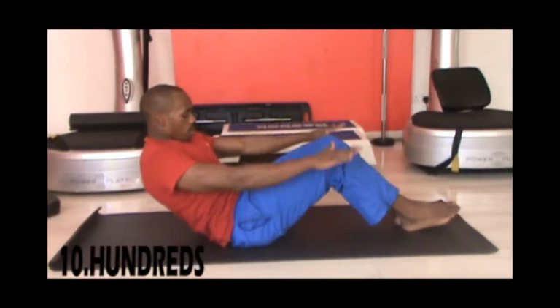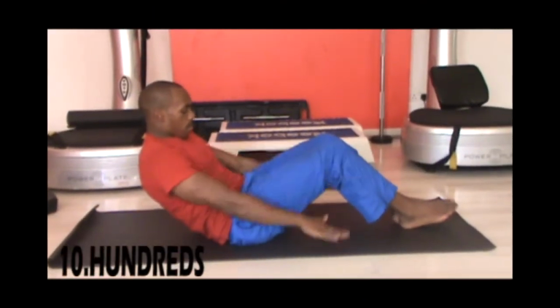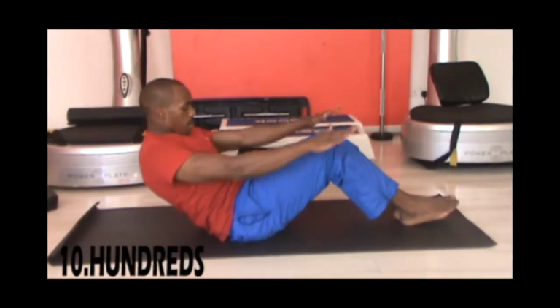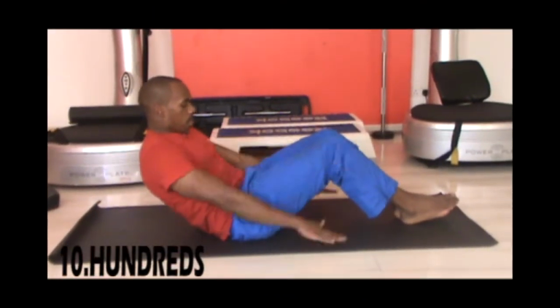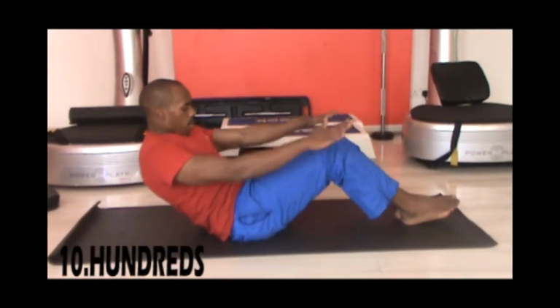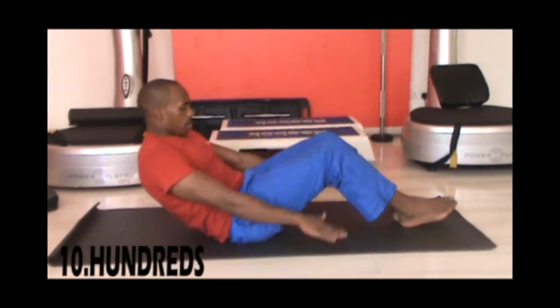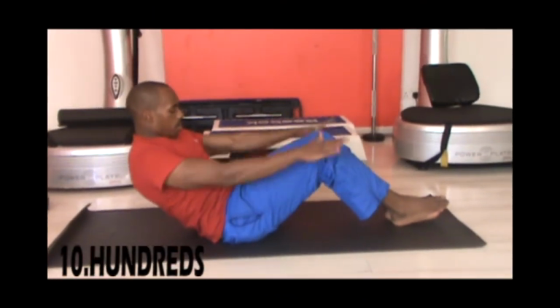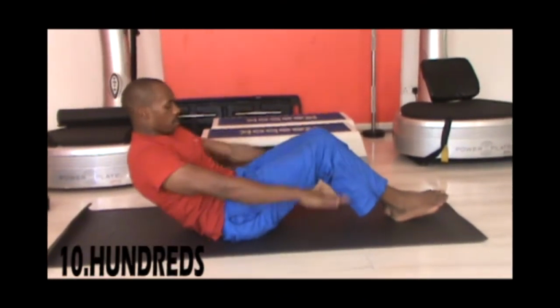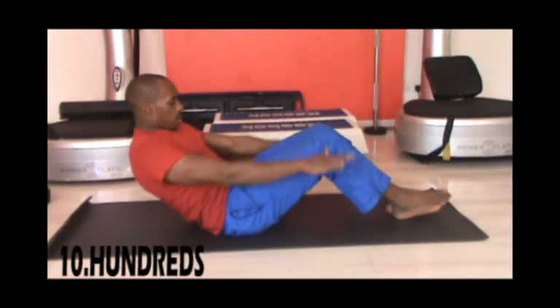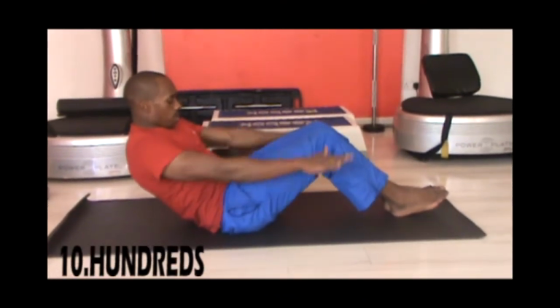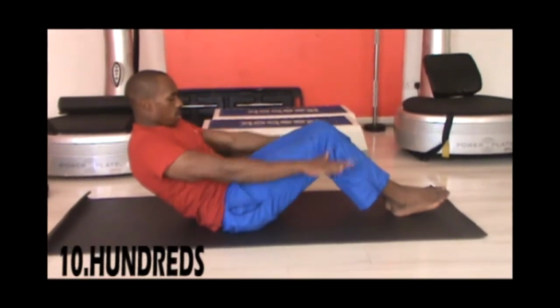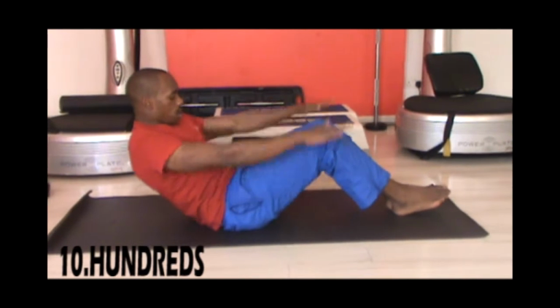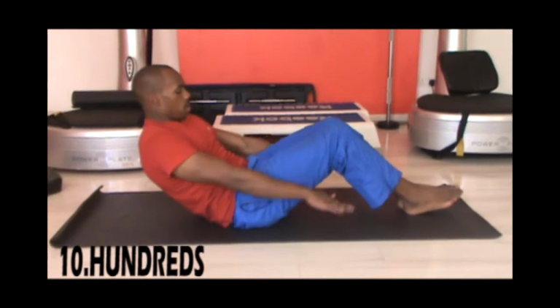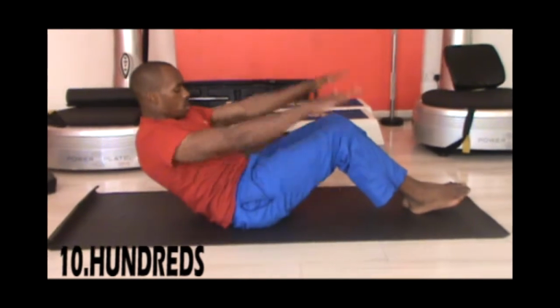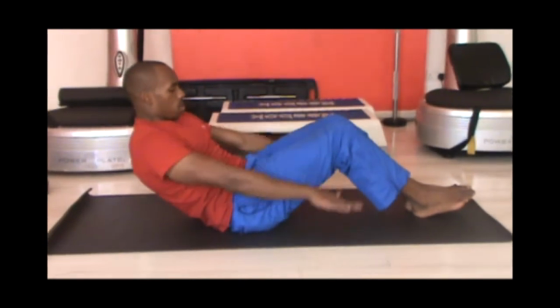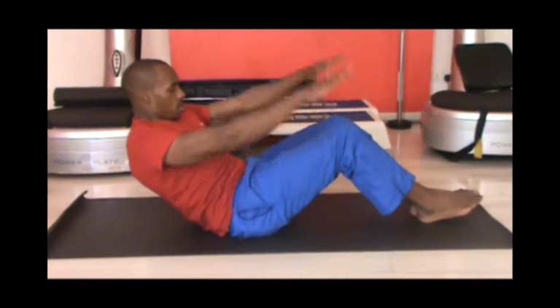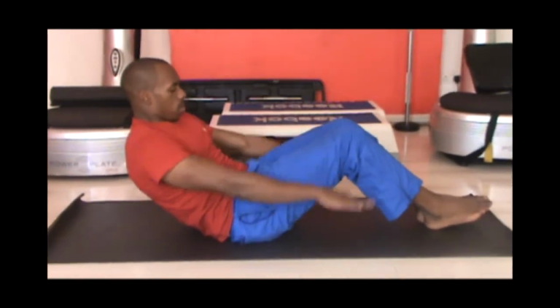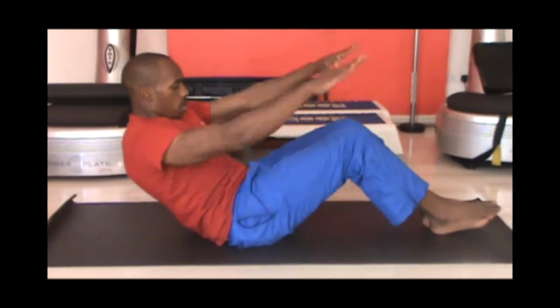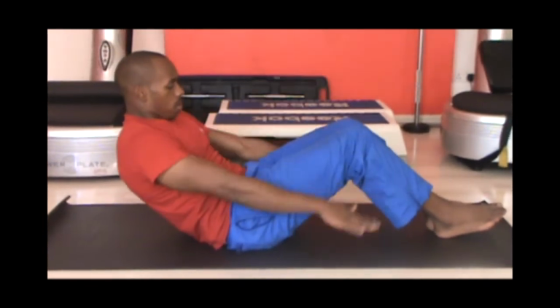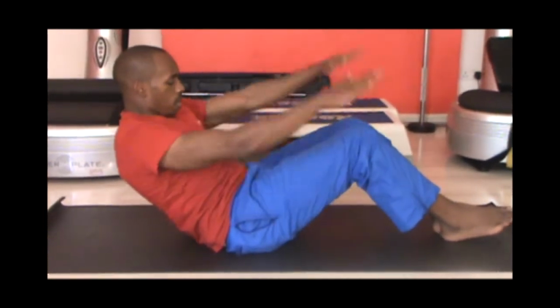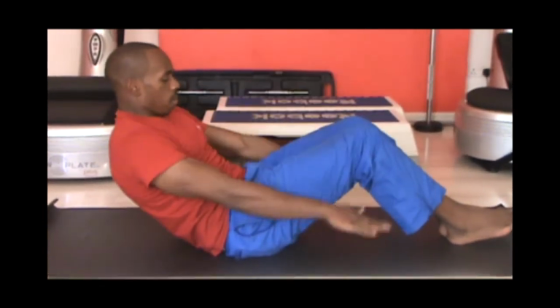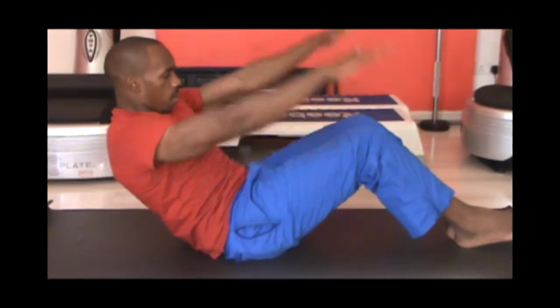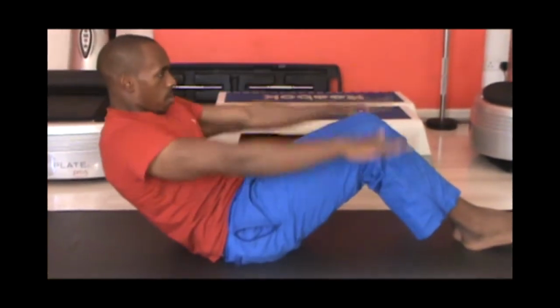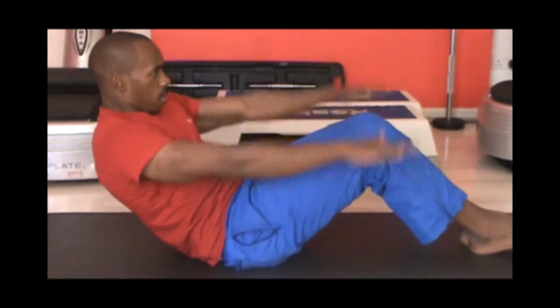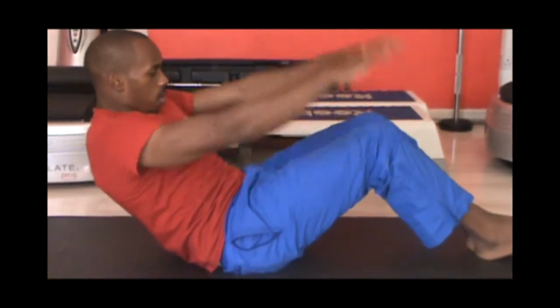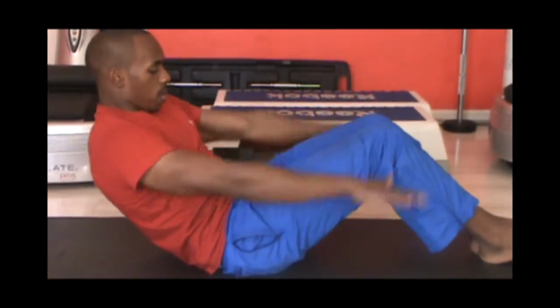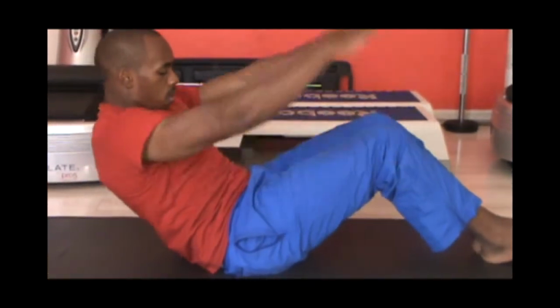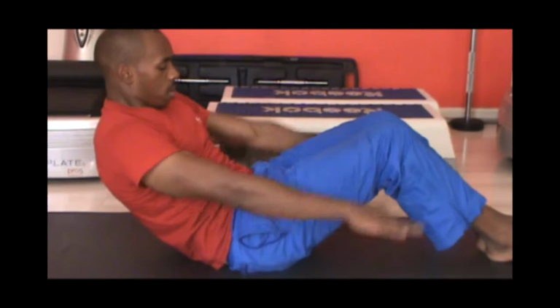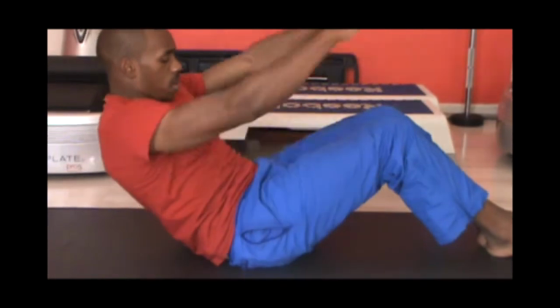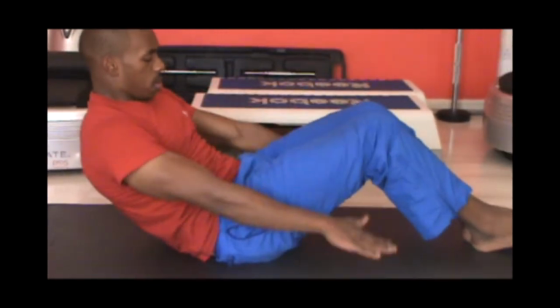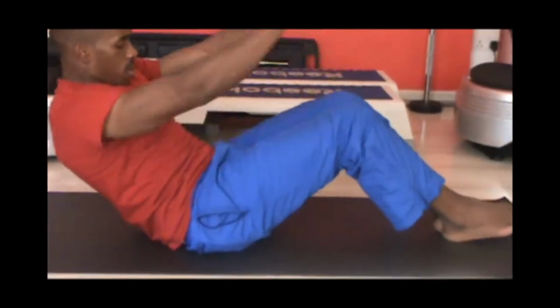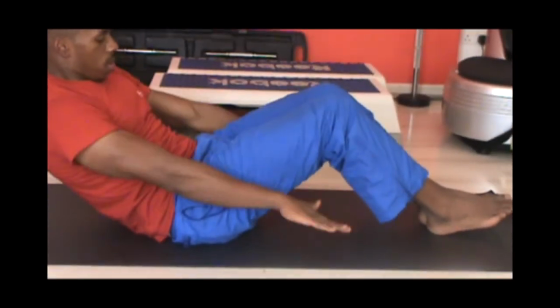Our next workout is the hundred. Round your back, tighten your abs with your feet on the floor, move your hands up and down and count for 100 repetitions.